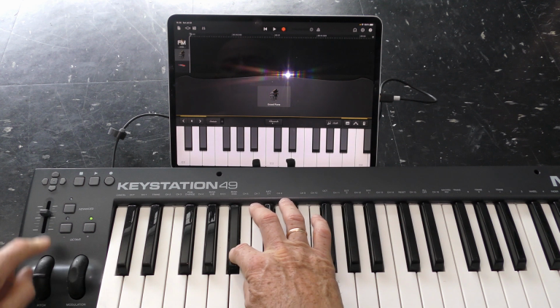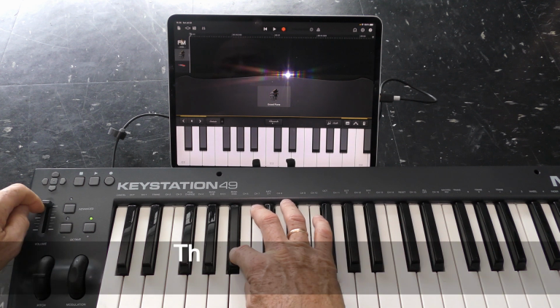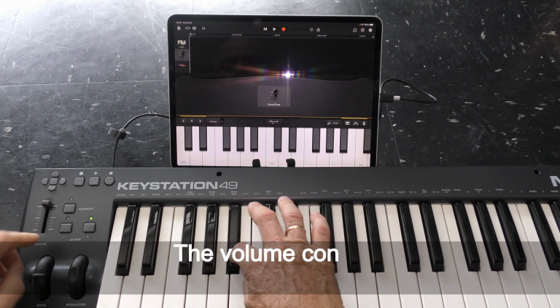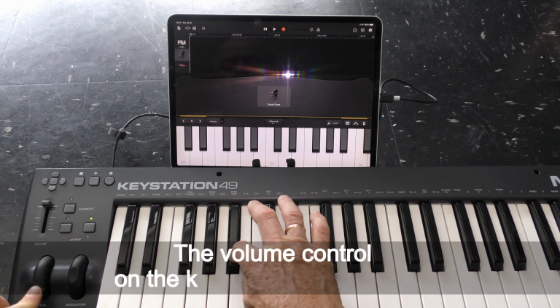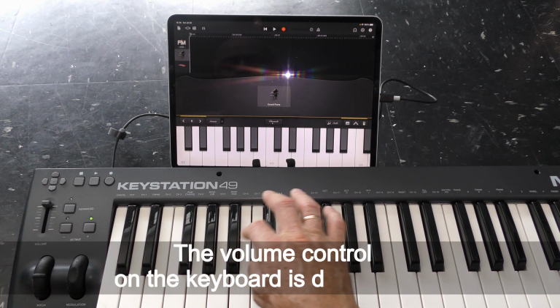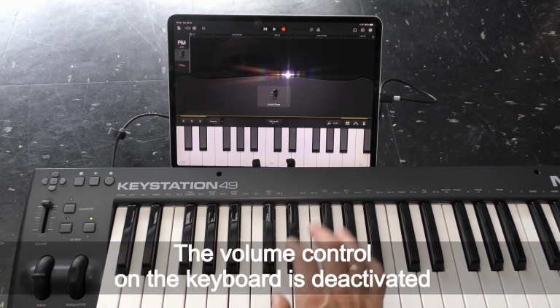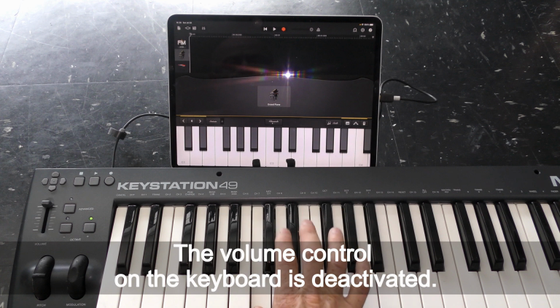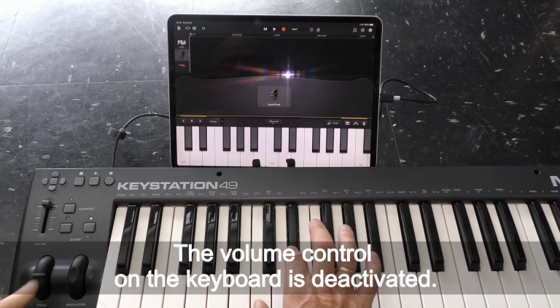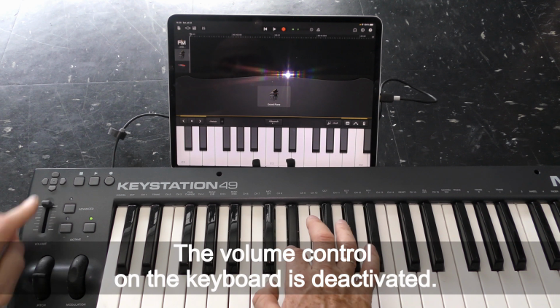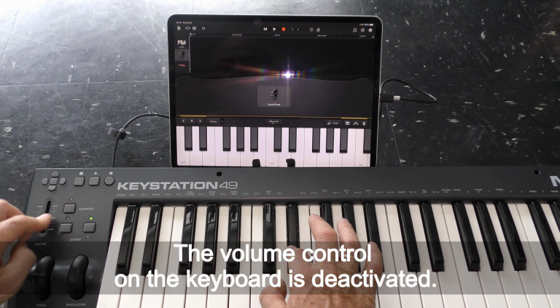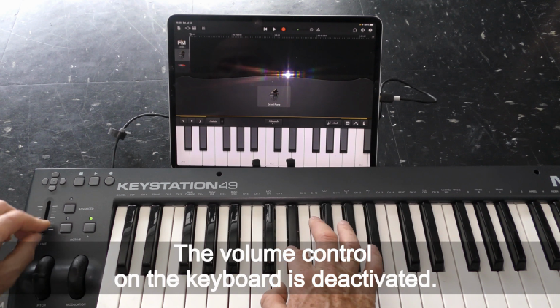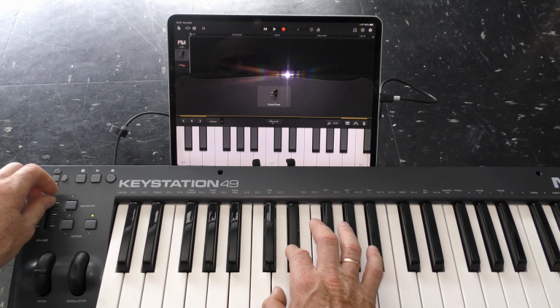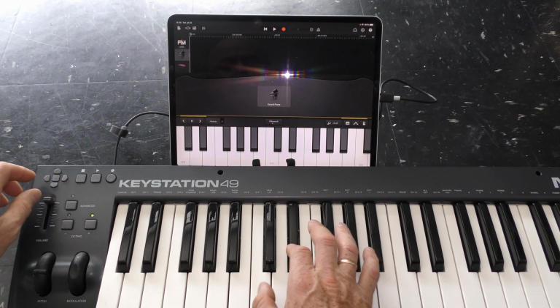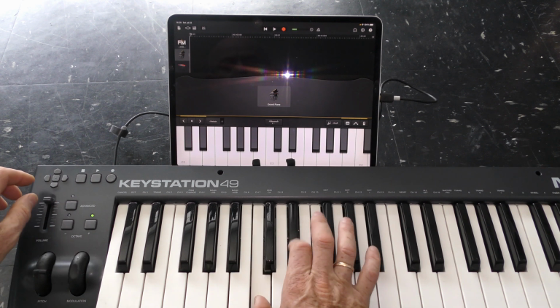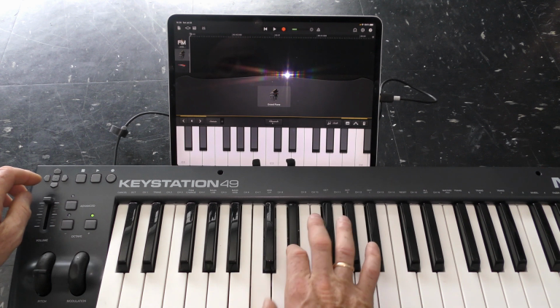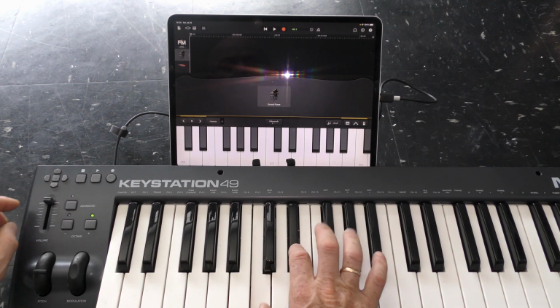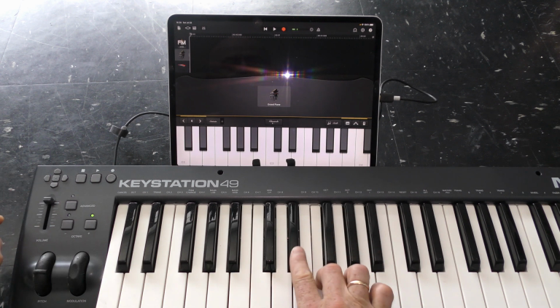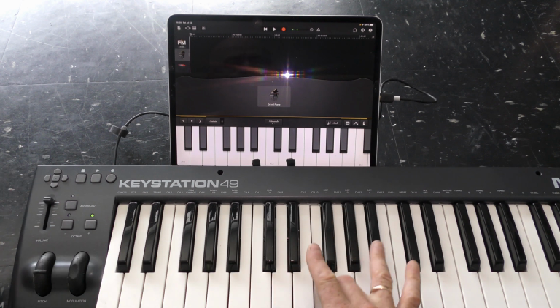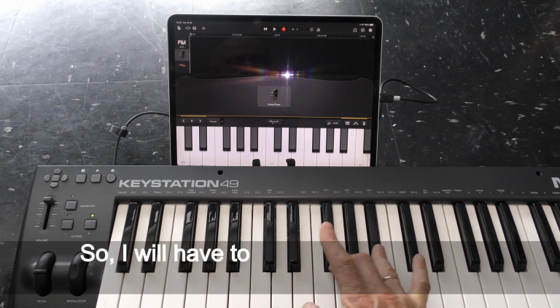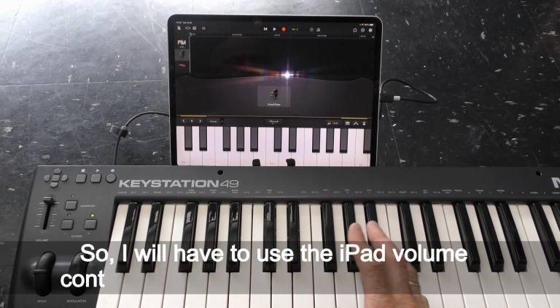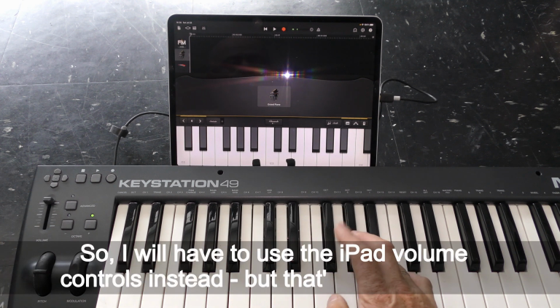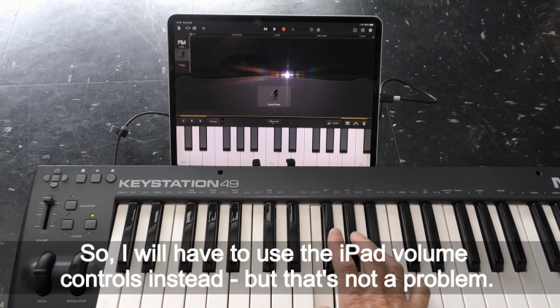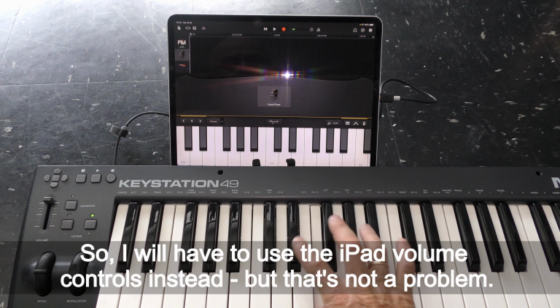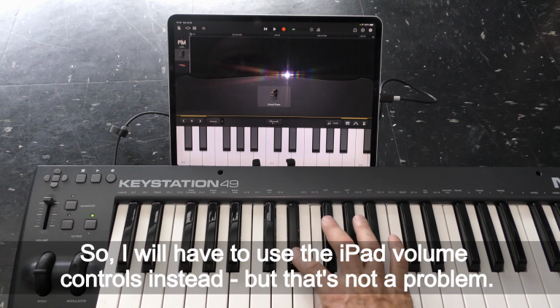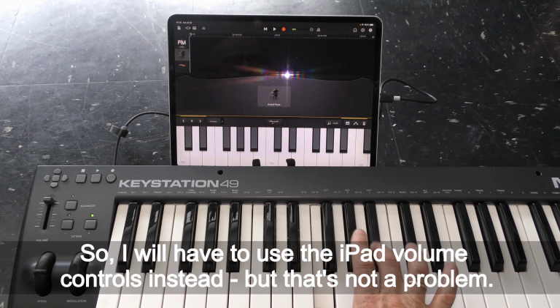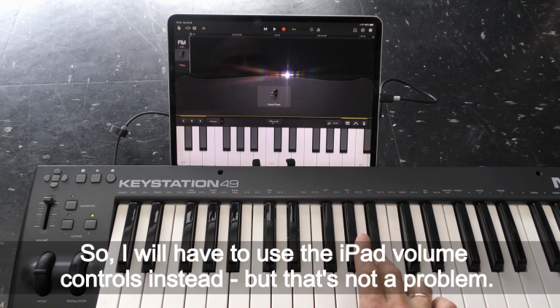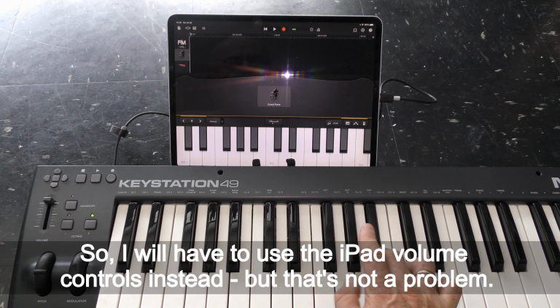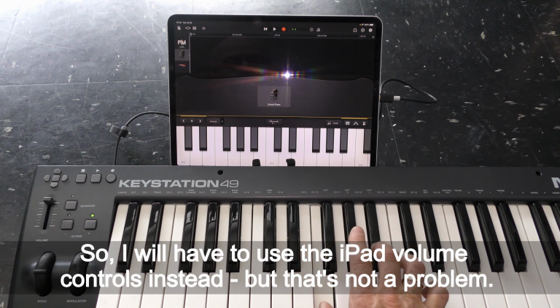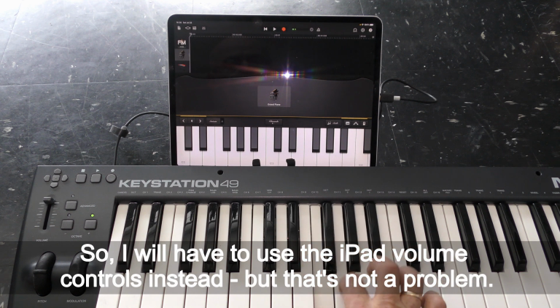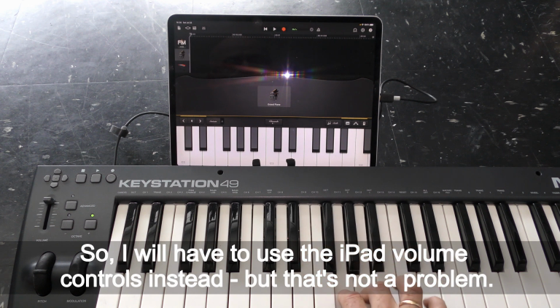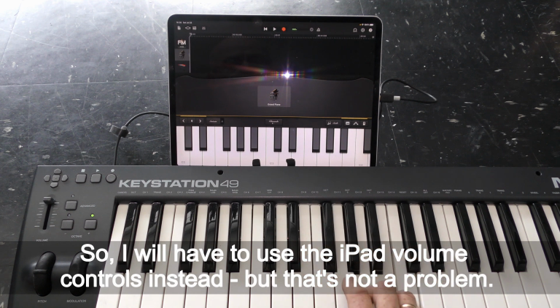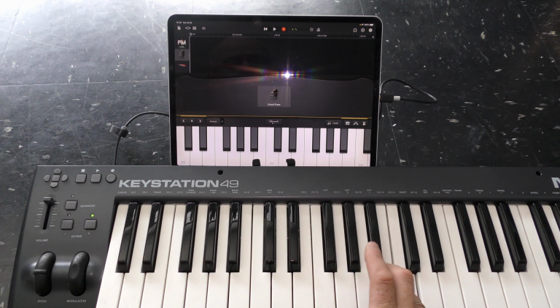The volume control on the keyboard is deactivated, so I will have to use the iPad volume controls instead — but that's not a problem.